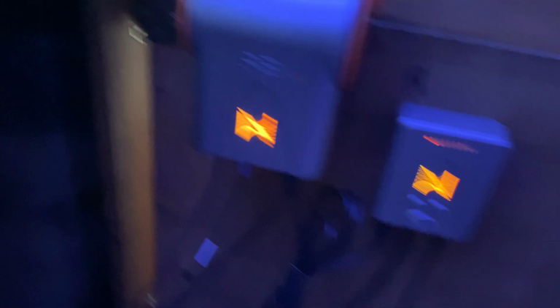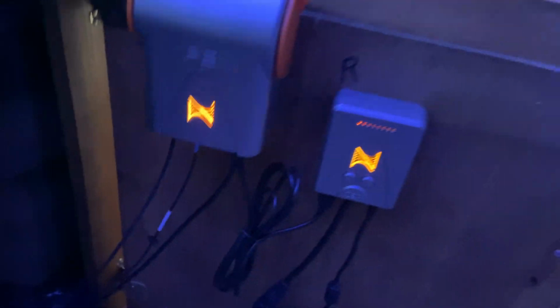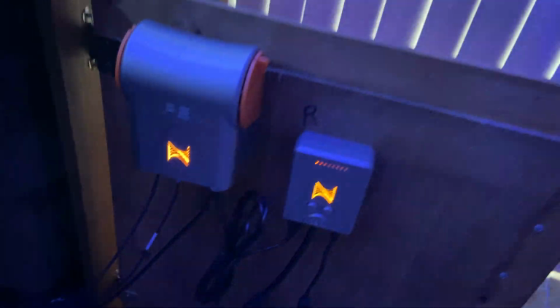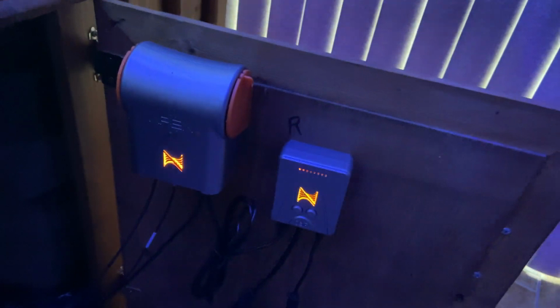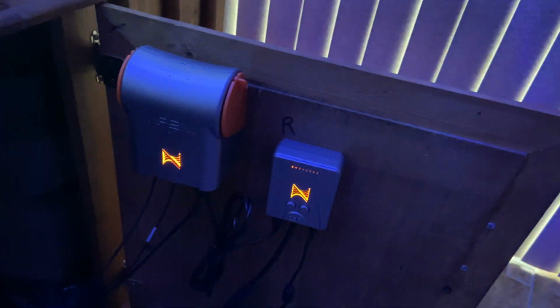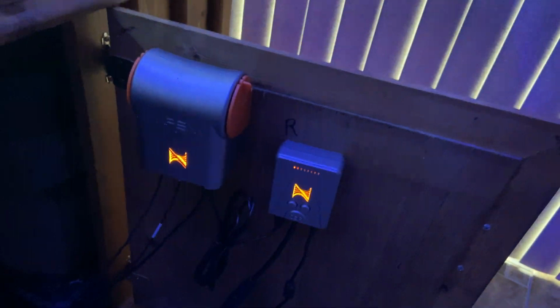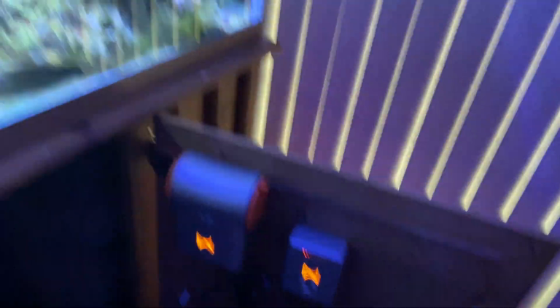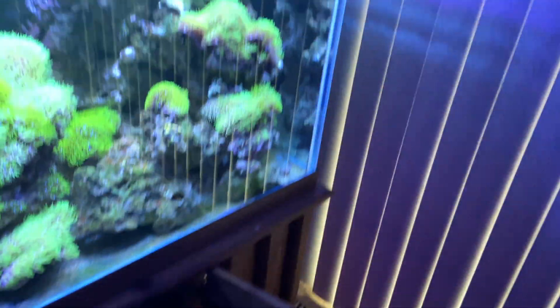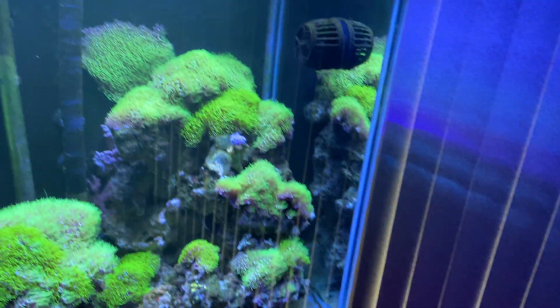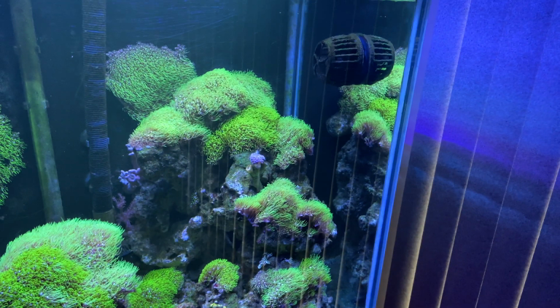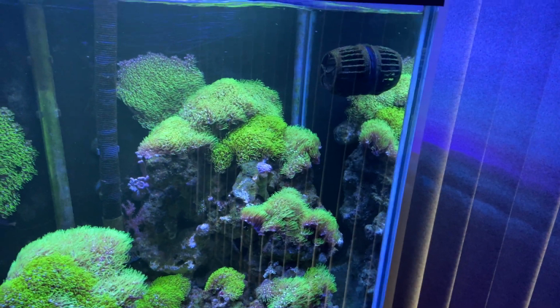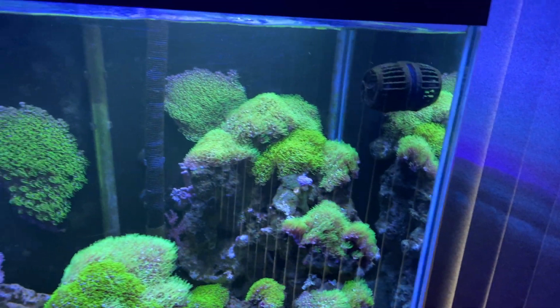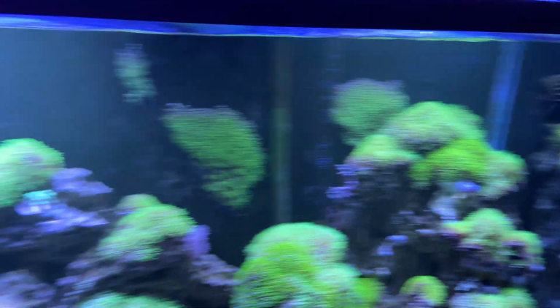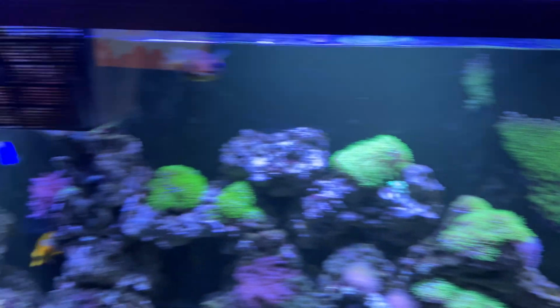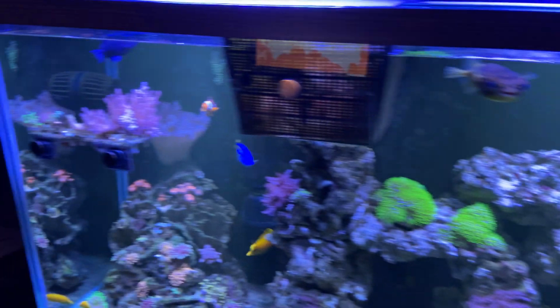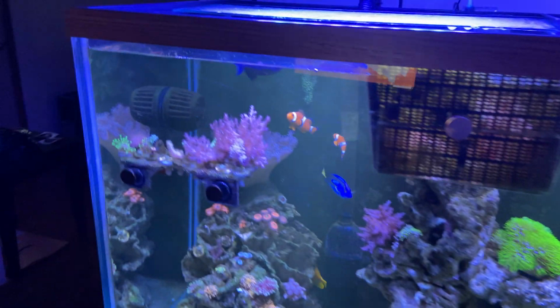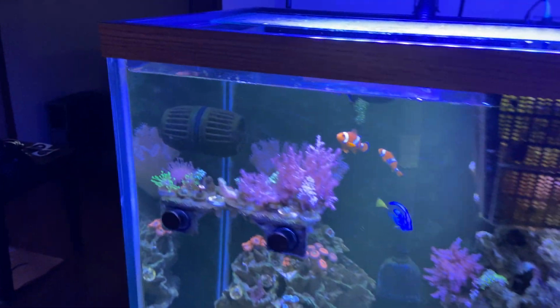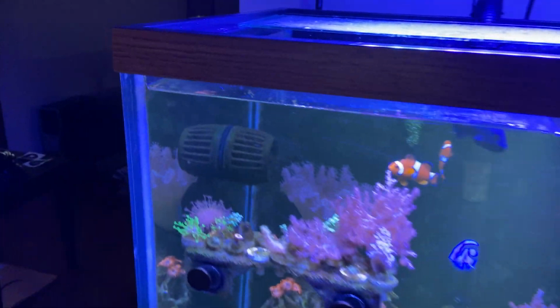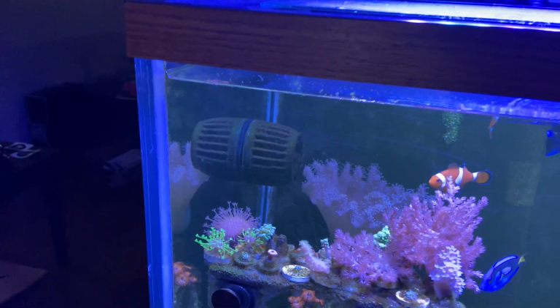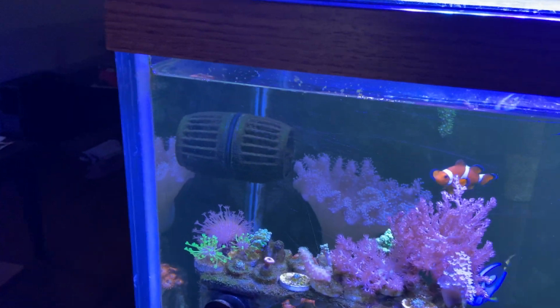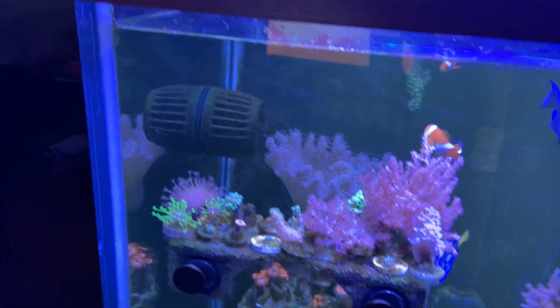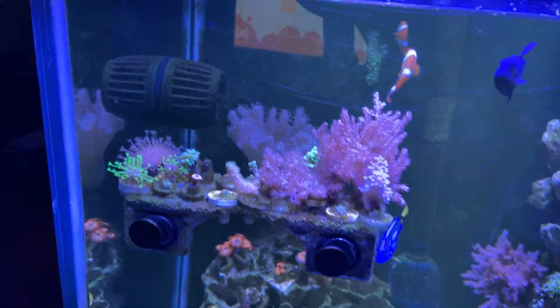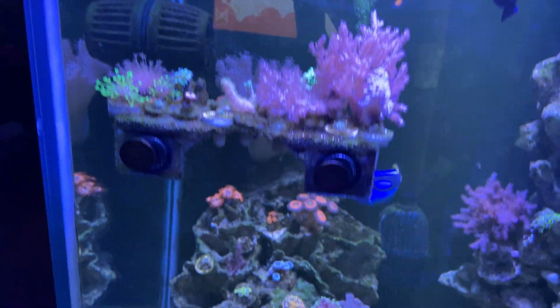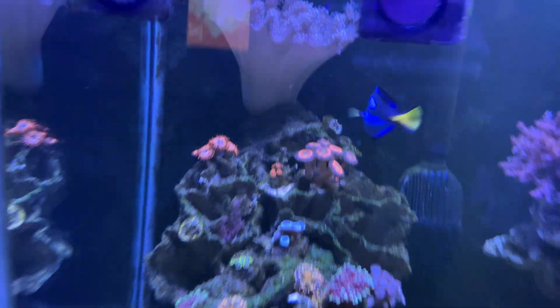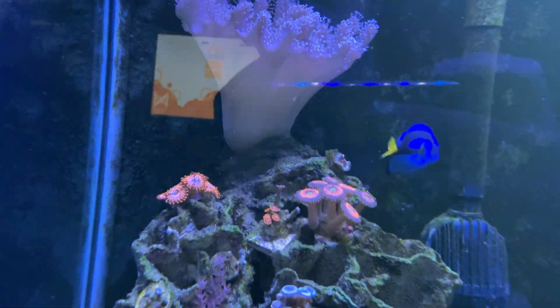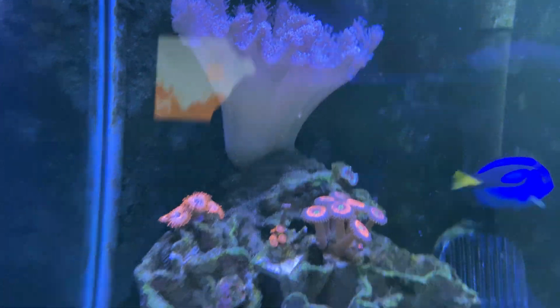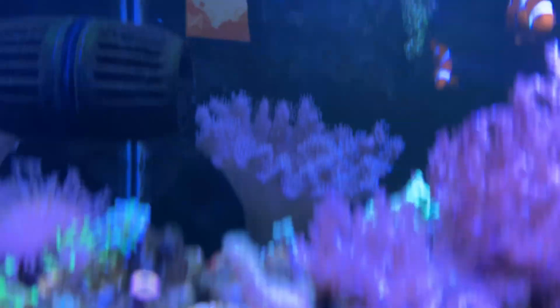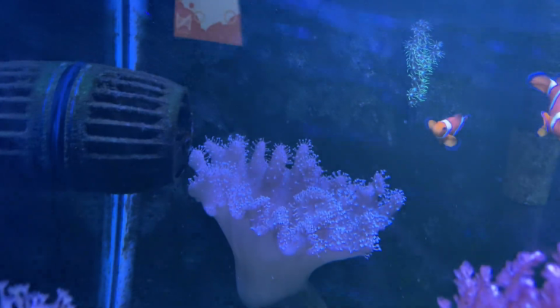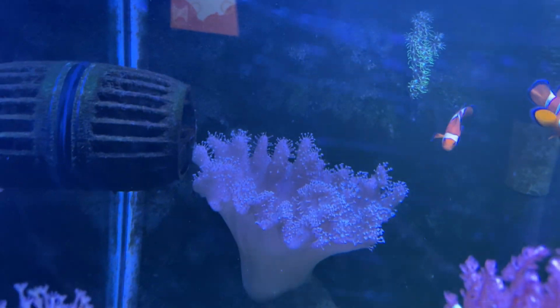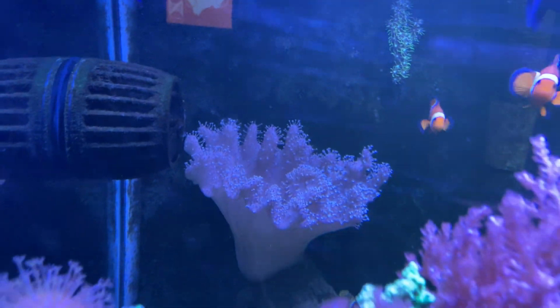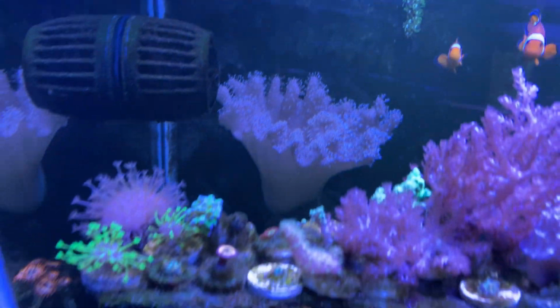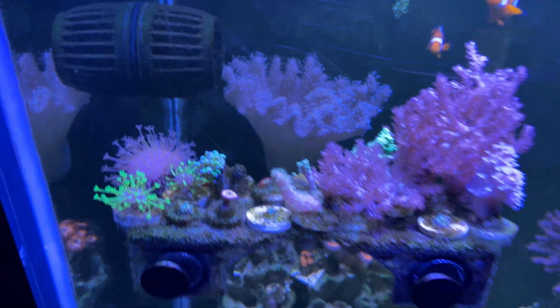This is the controller for the Core 20. In the tank there's an MP40 on that side and an MP40 on this side as well. There's another big softie back there in the back too.